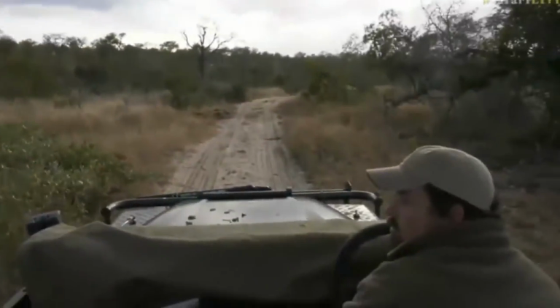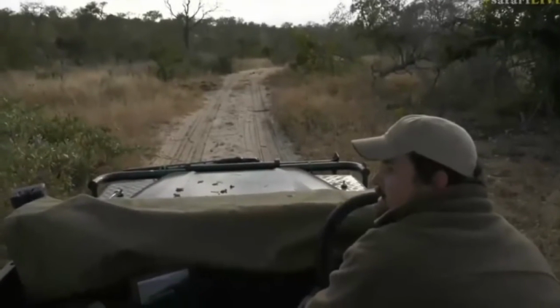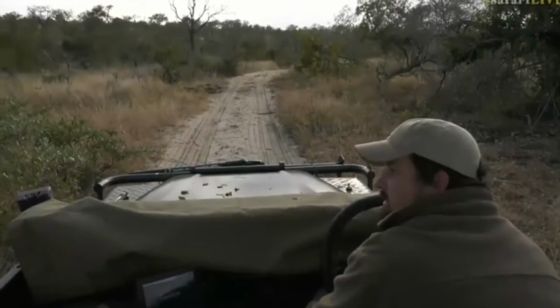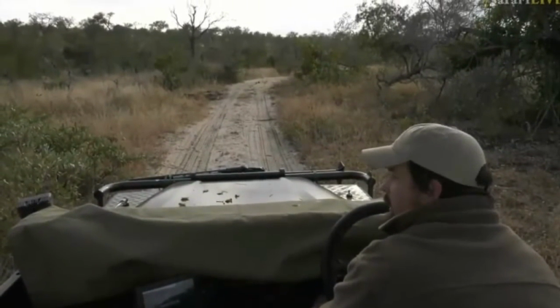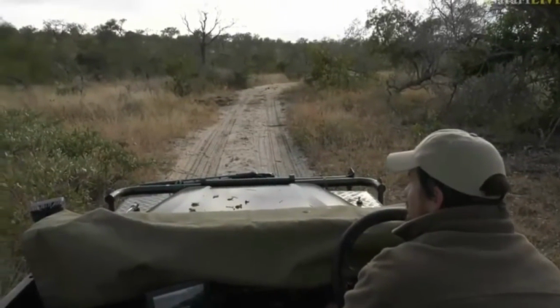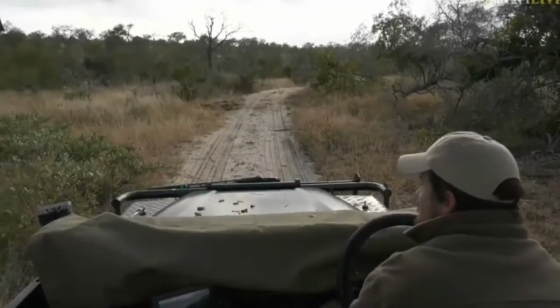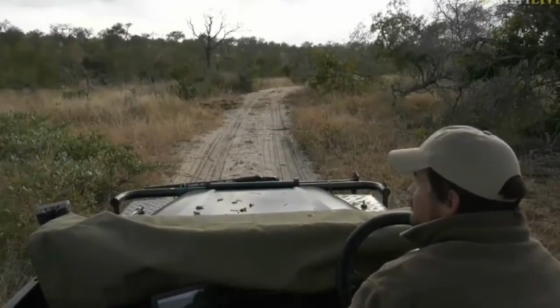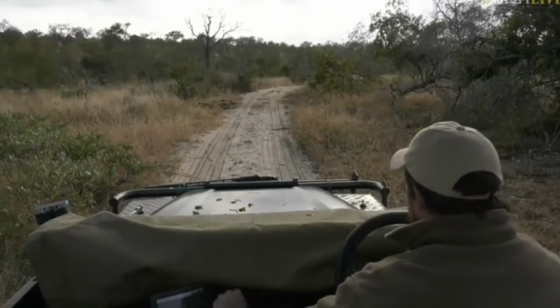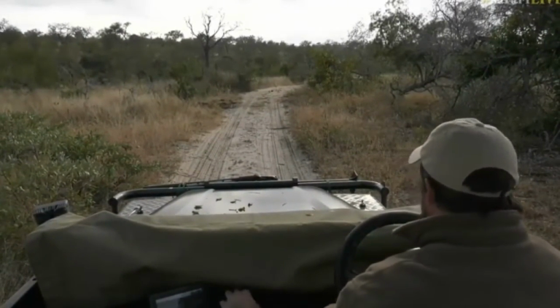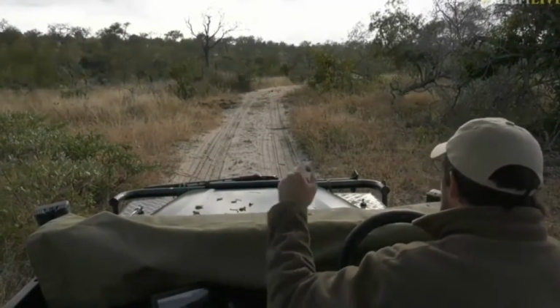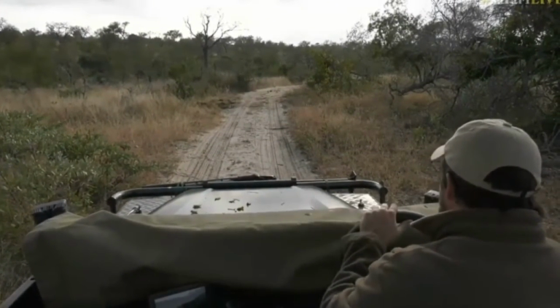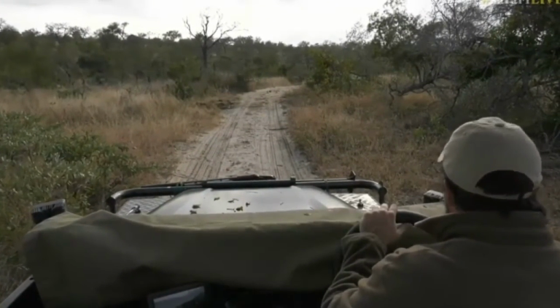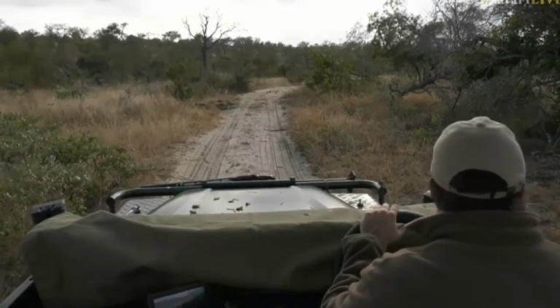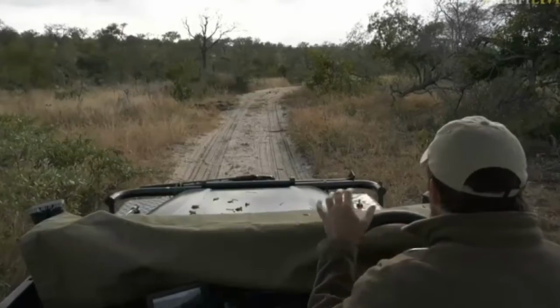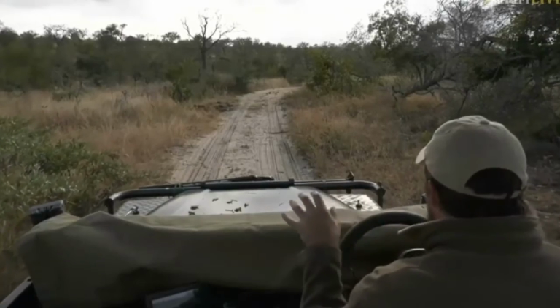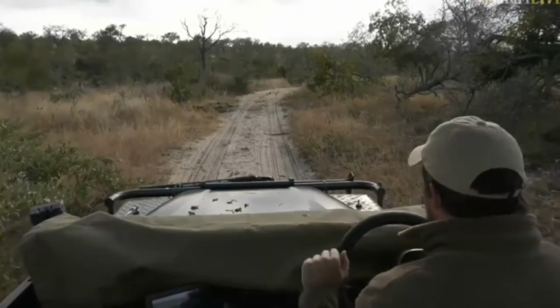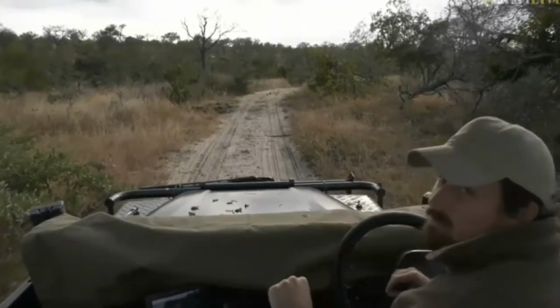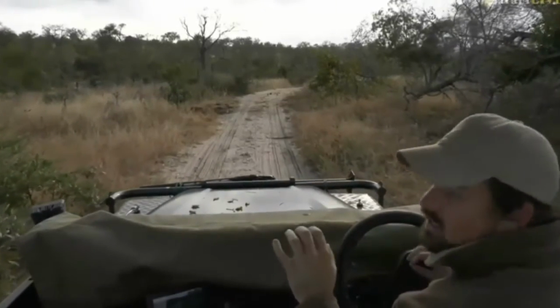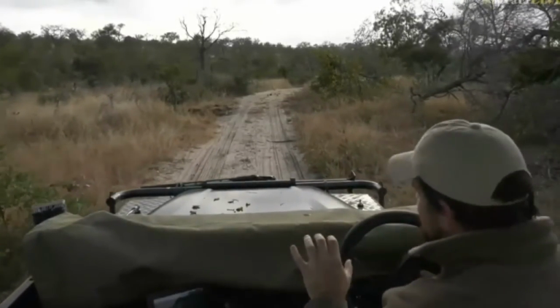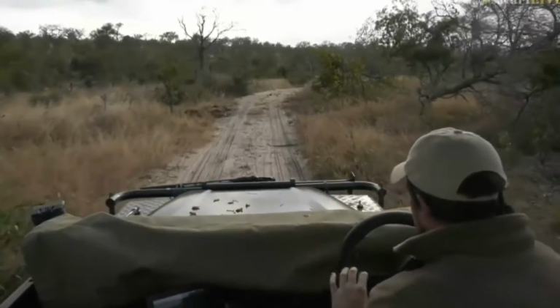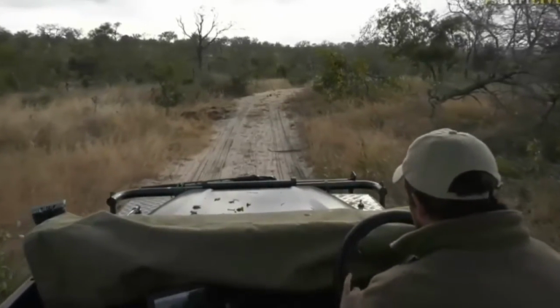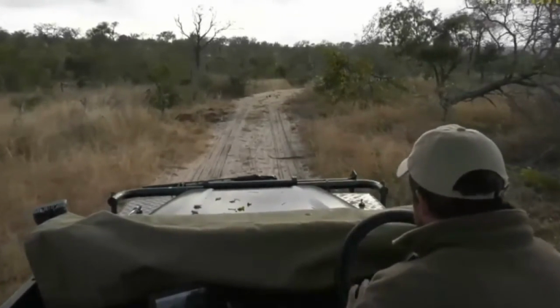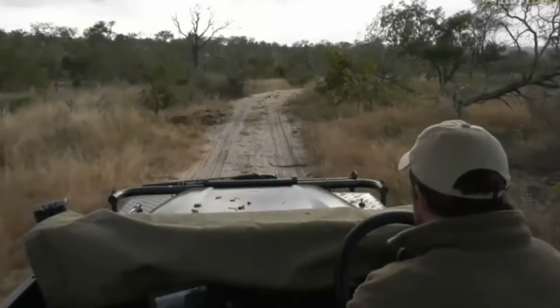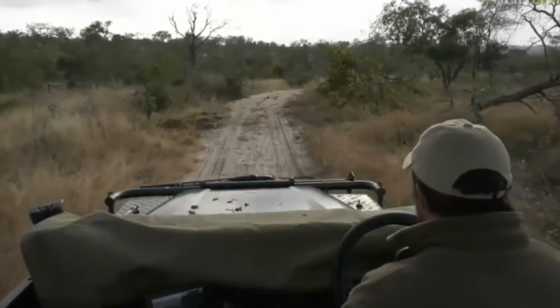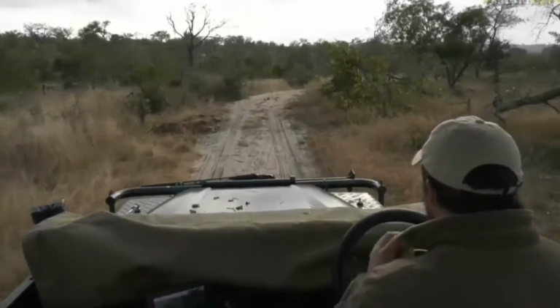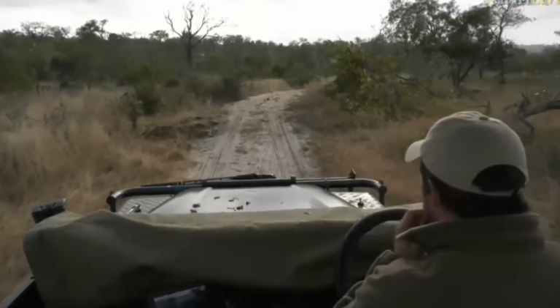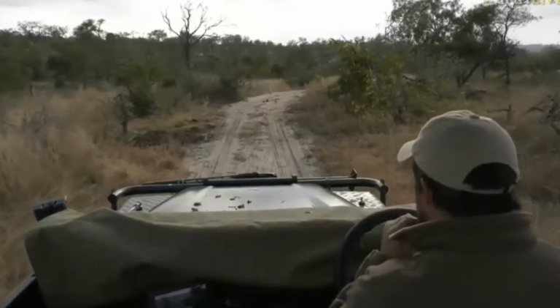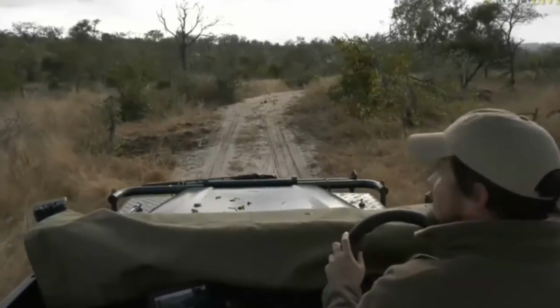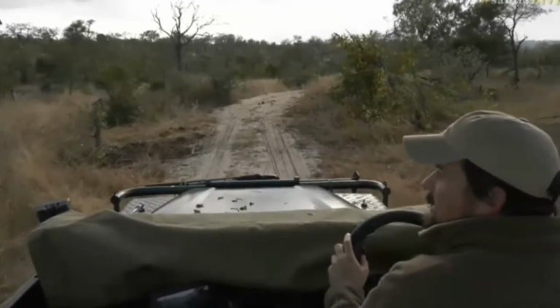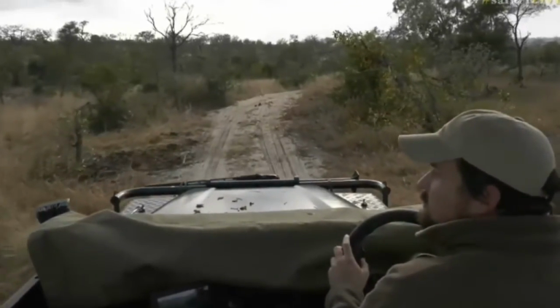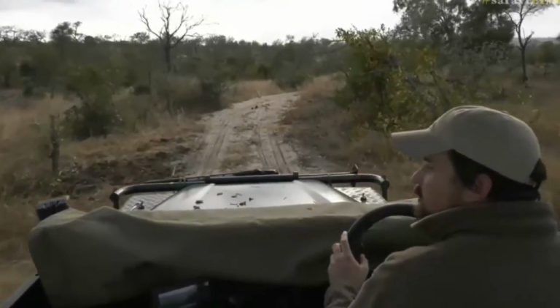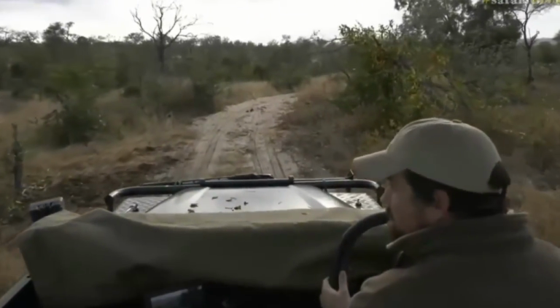They normally are tough ones to get on camera because they often just dart away, but this cool morning means that they're just a little bit more lazy than normal, so we at least got a nice view of them.